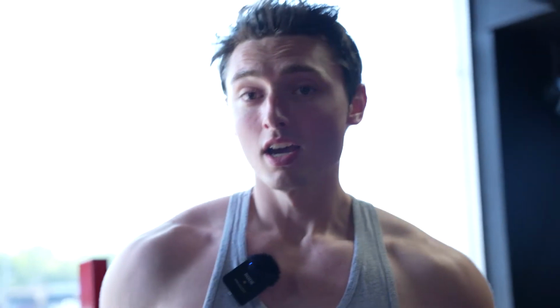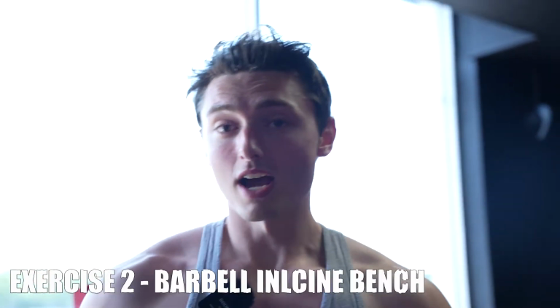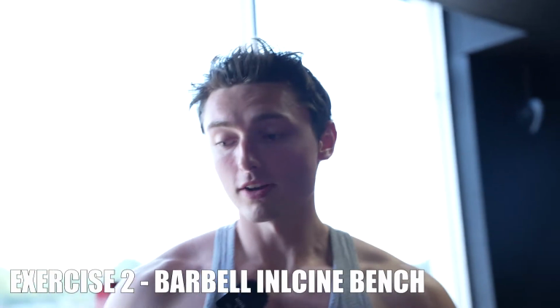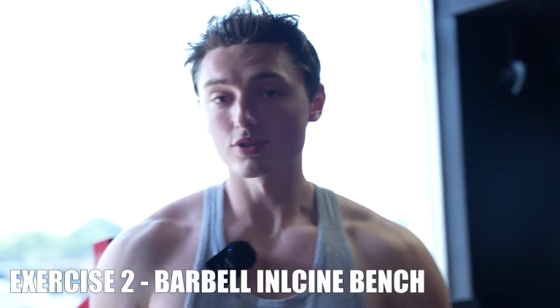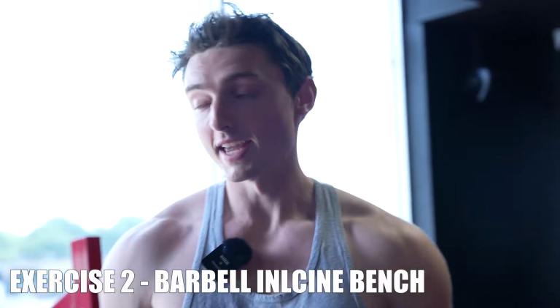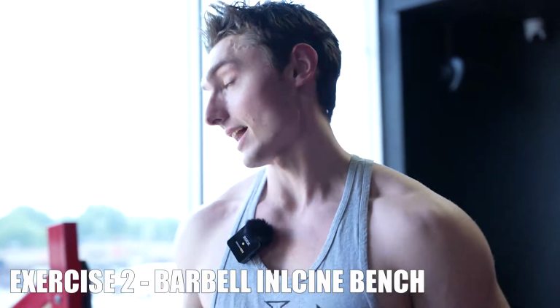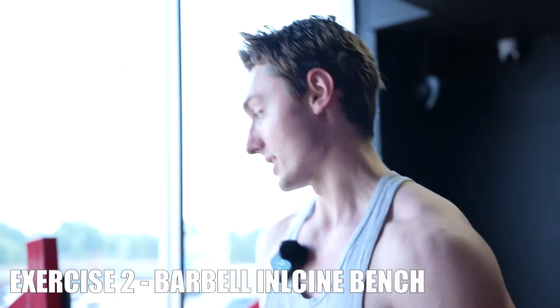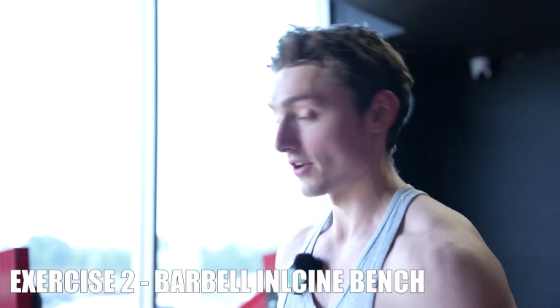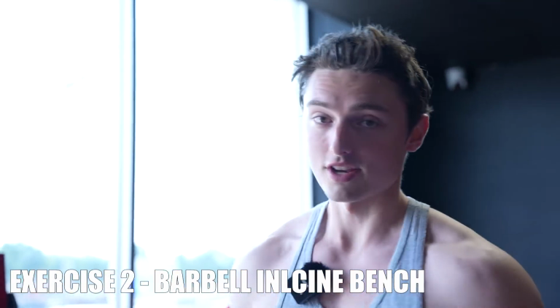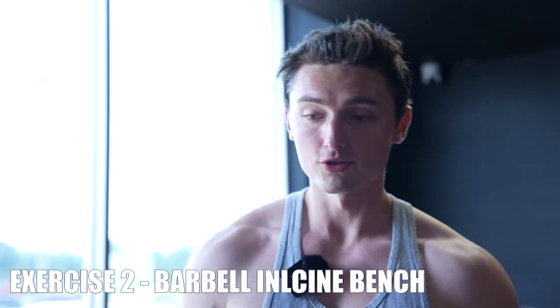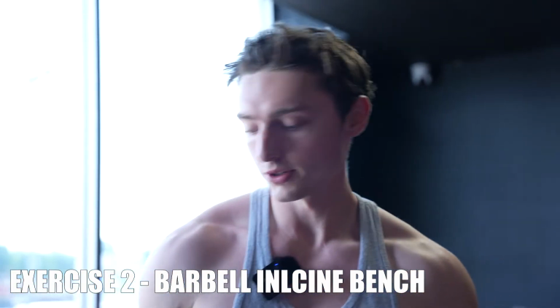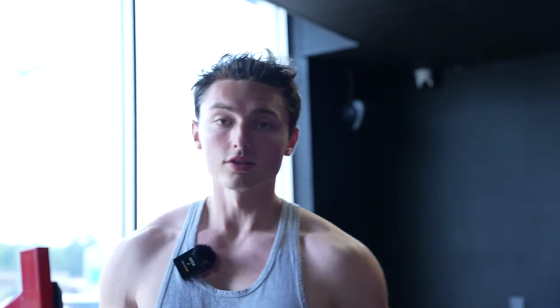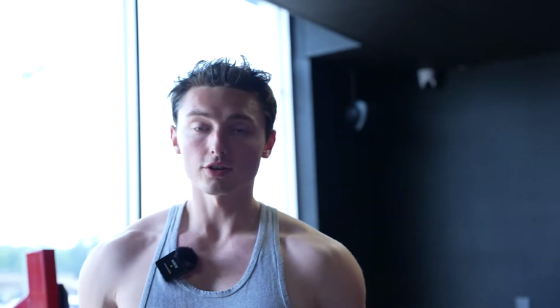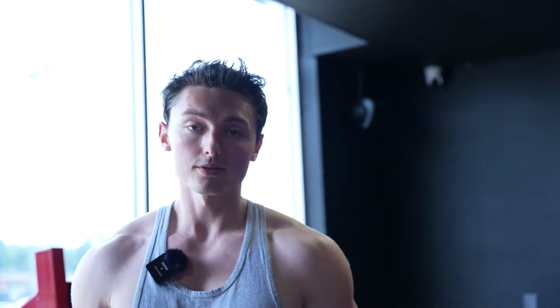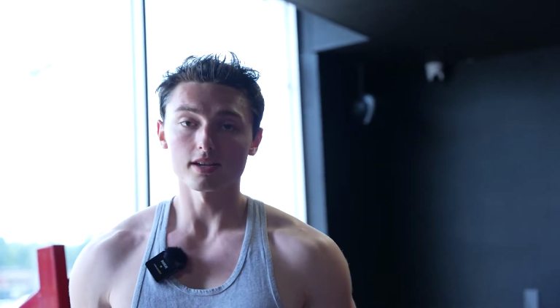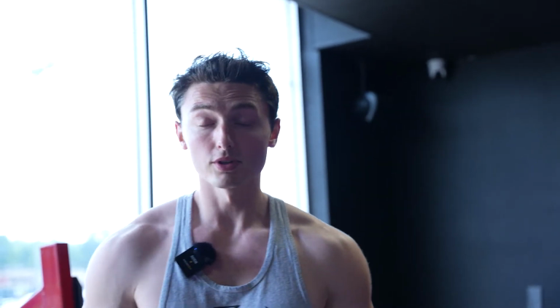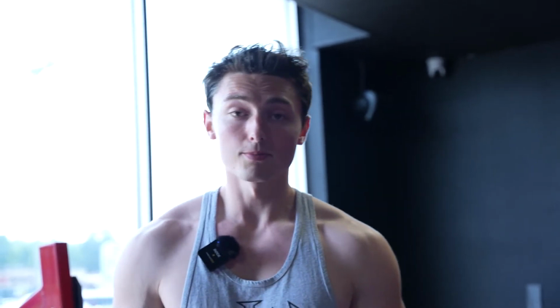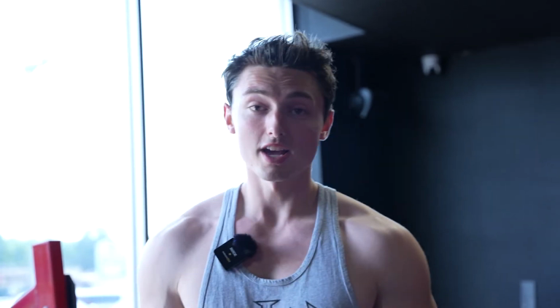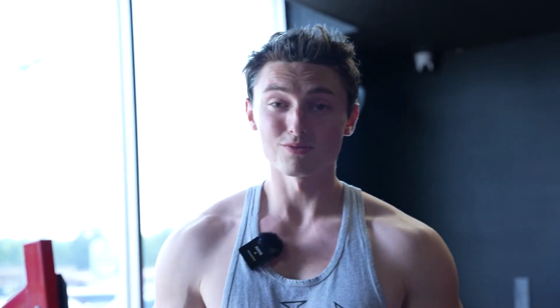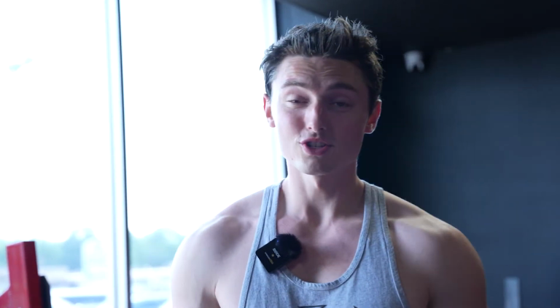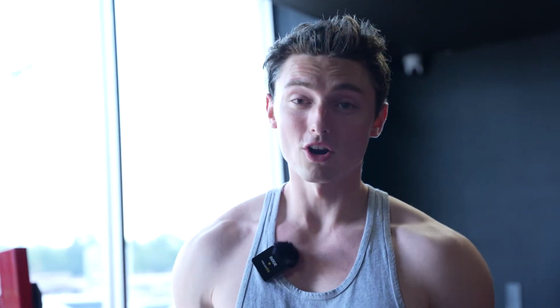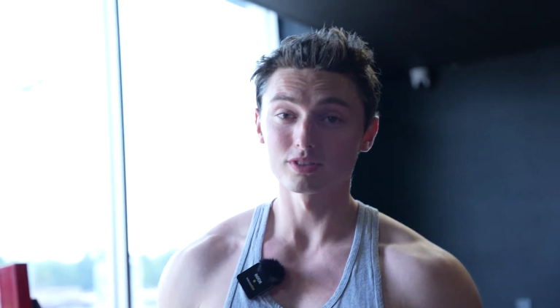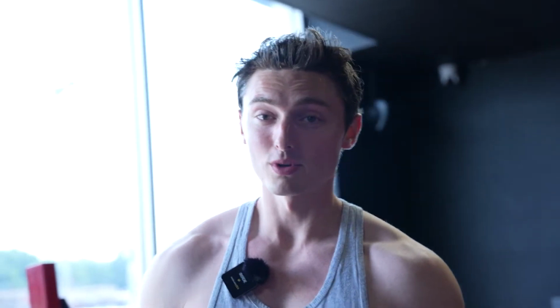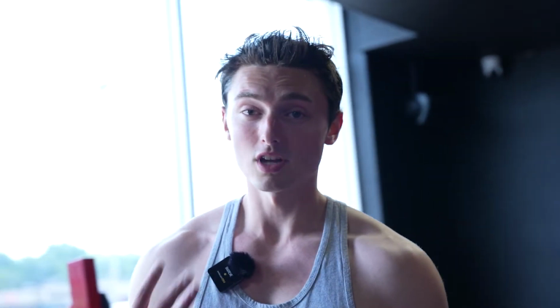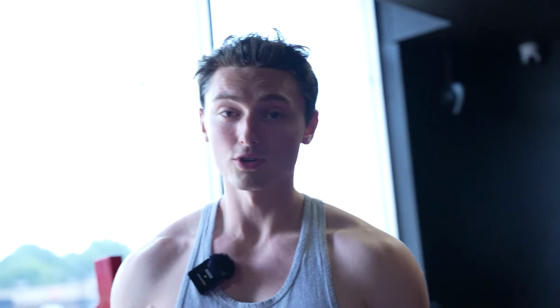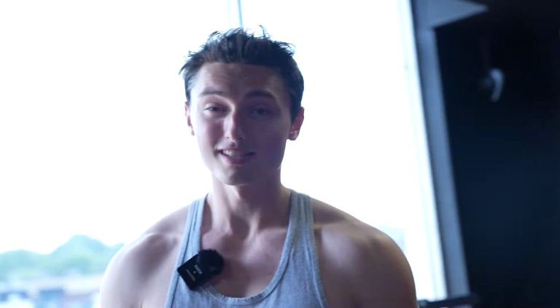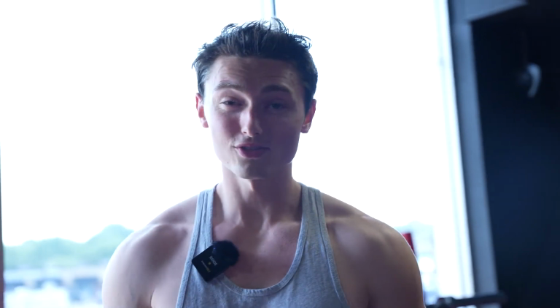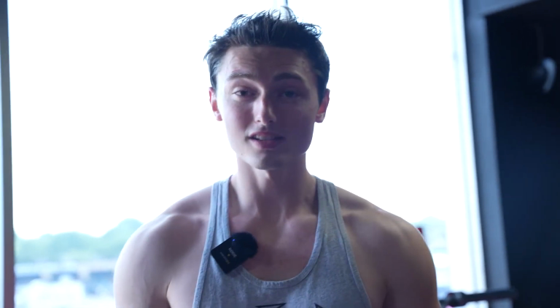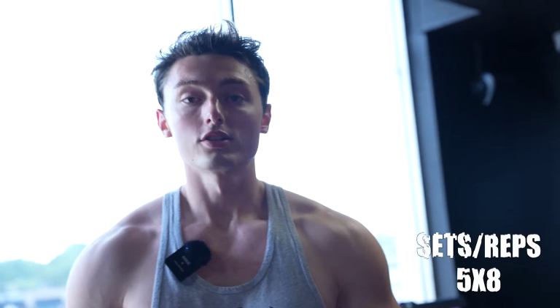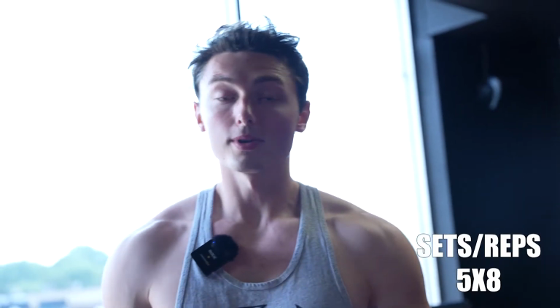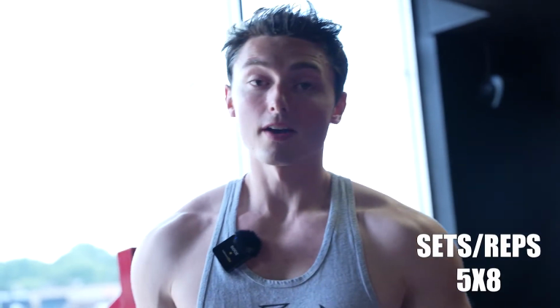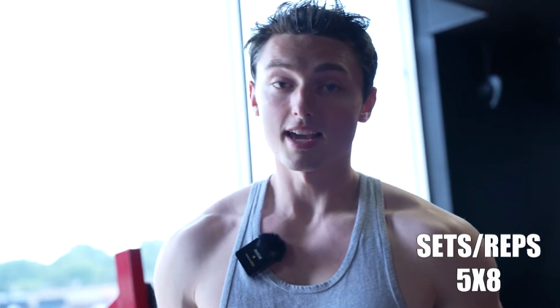Now we're about to do some incline bench for exercise number two. This is a great exercise to build your upper chest and was mentioned by Arnold as one of his top three chest exercises. We're going to be doing five sets of eight.